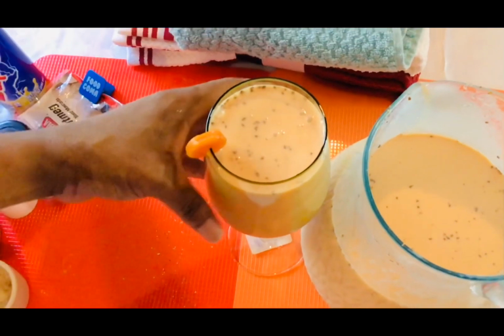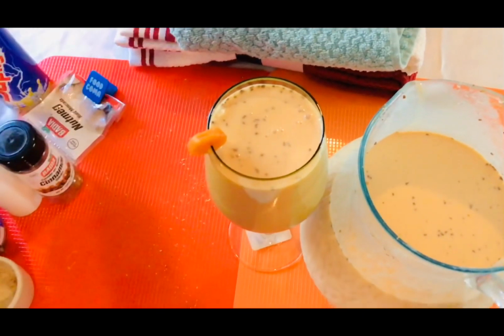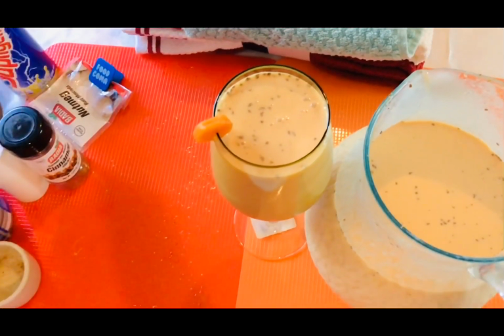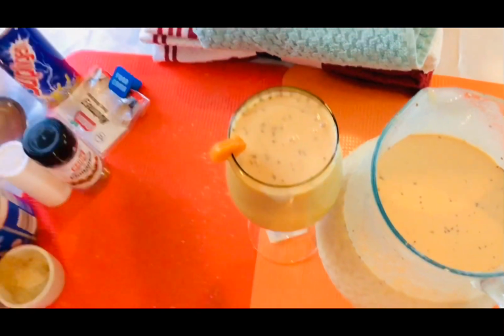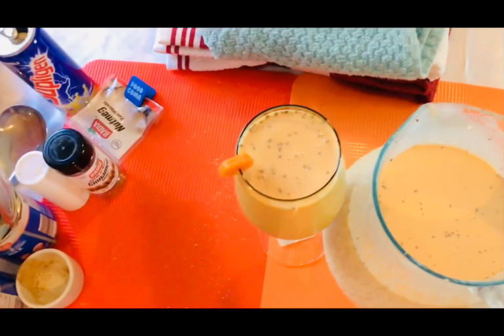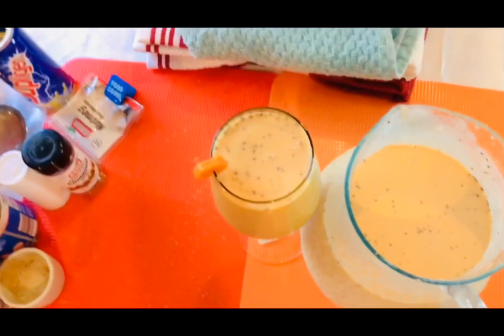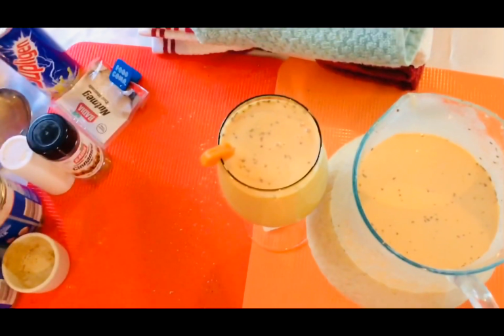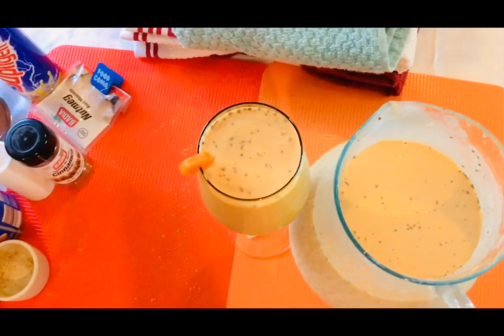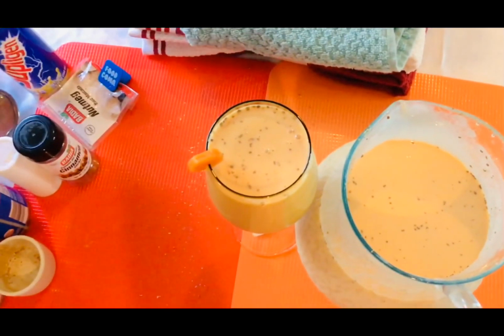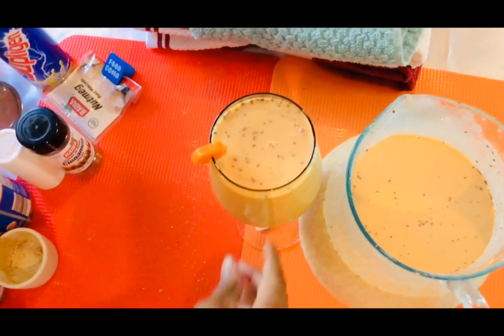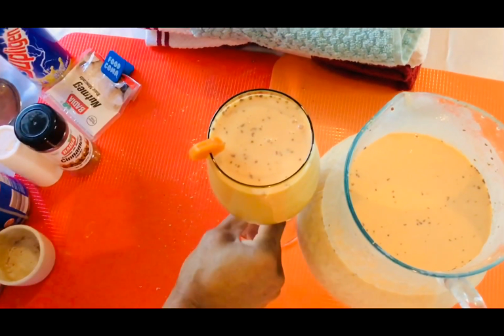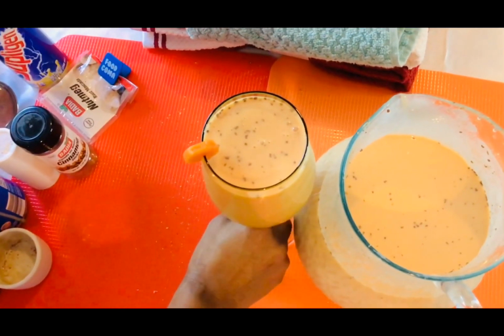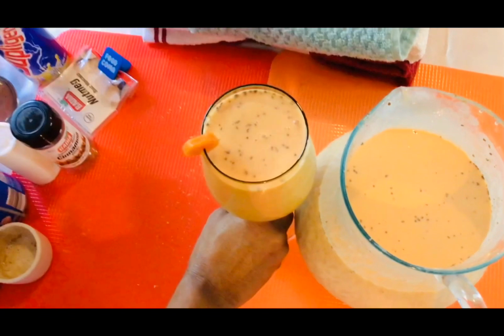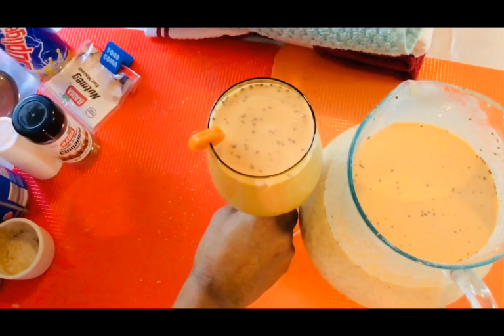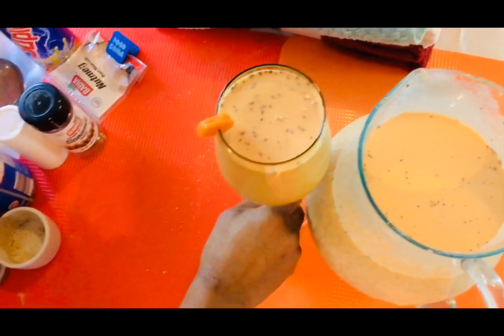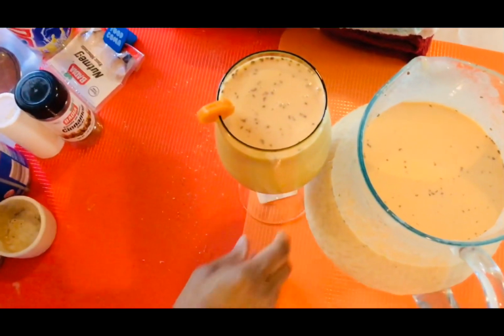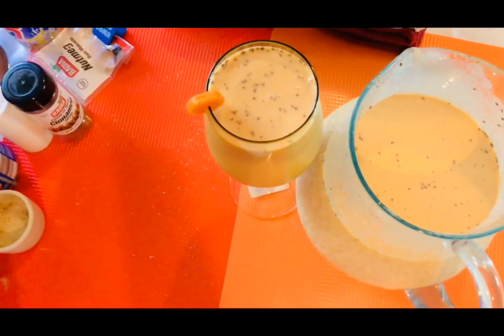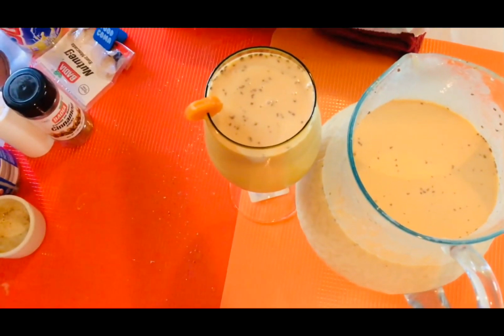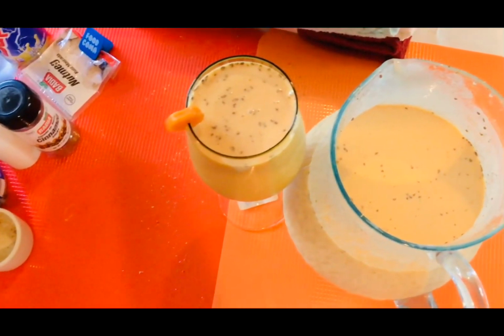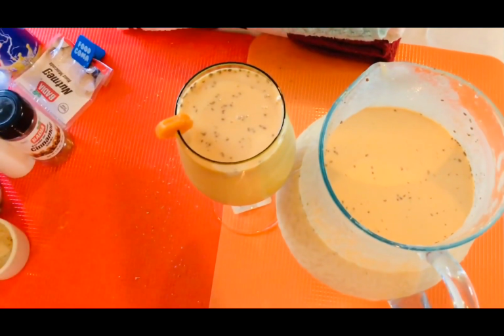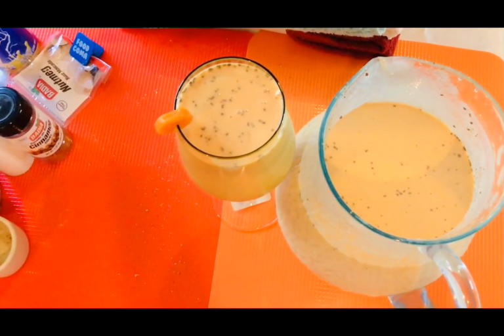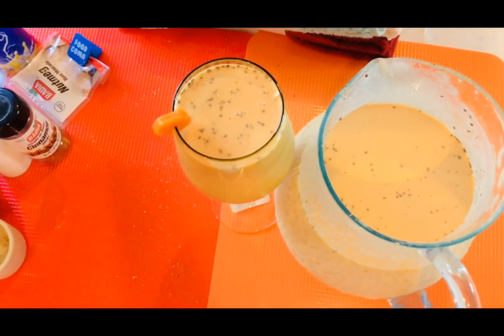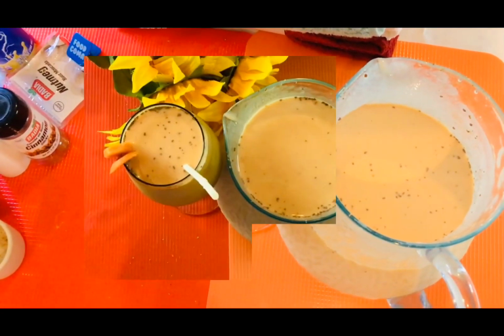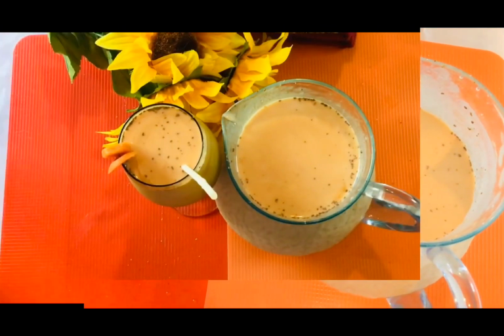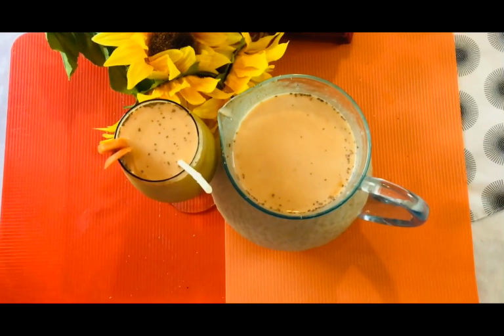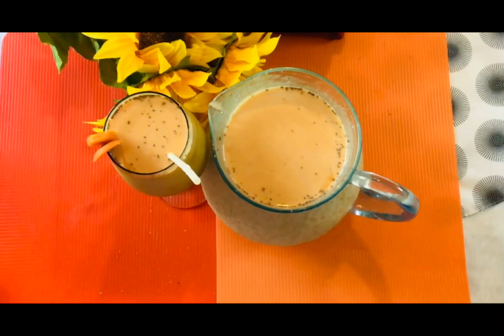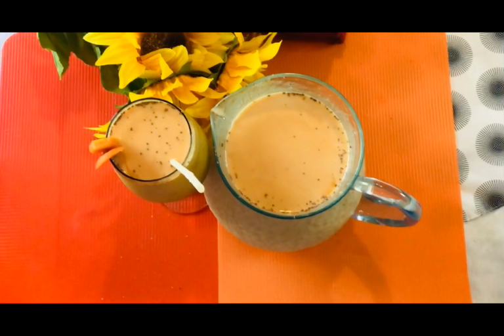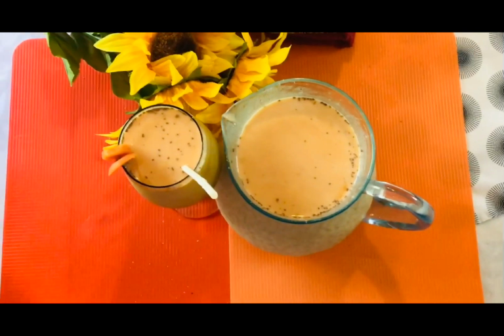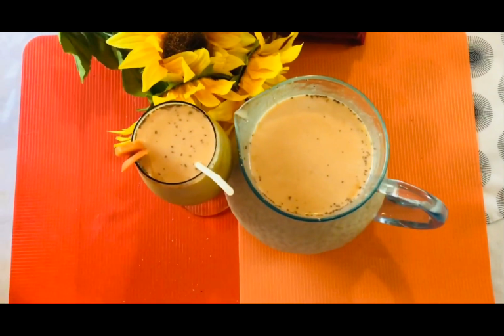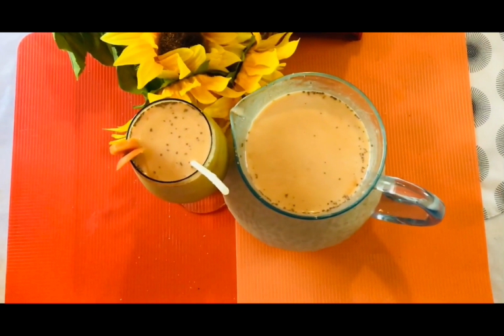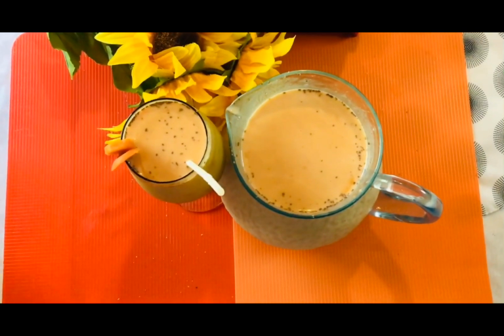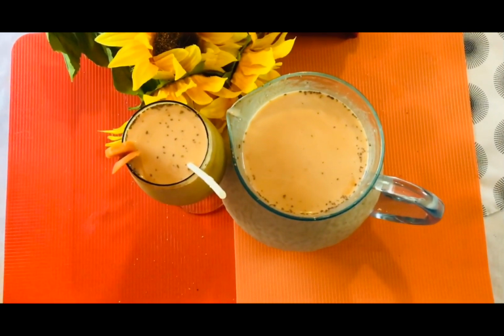Look at that — that looks amazing! This is my delicious carrot juice, ready to enjoy.